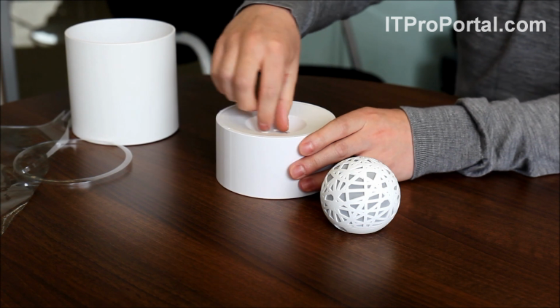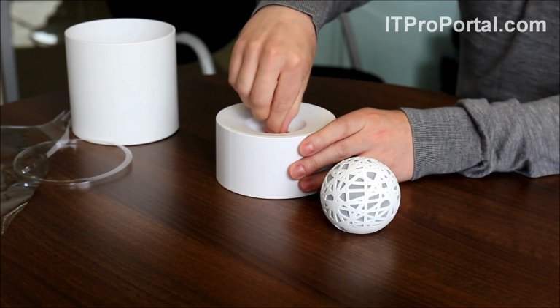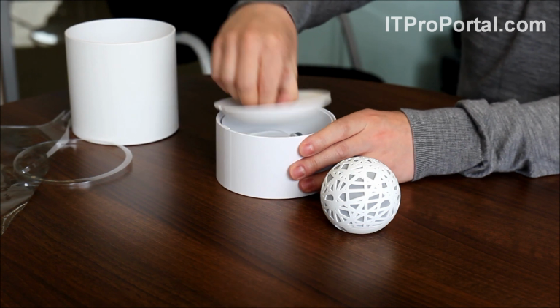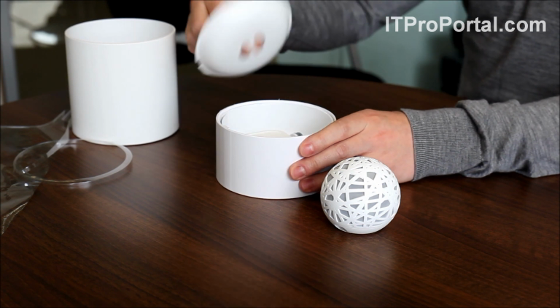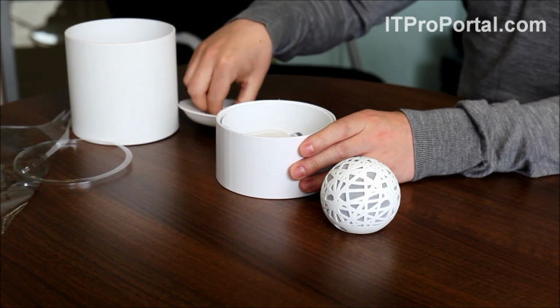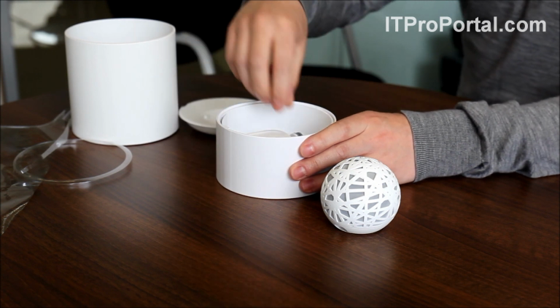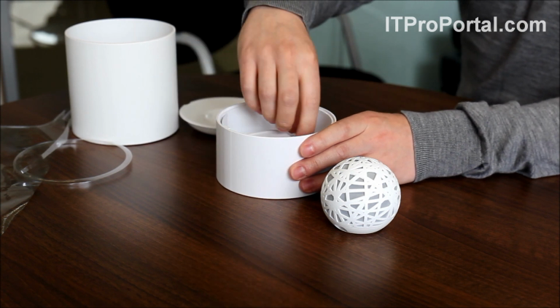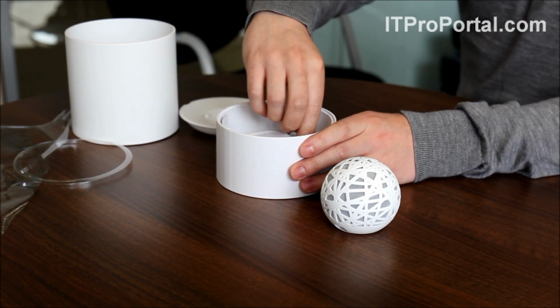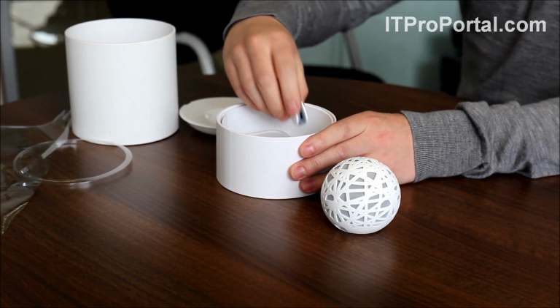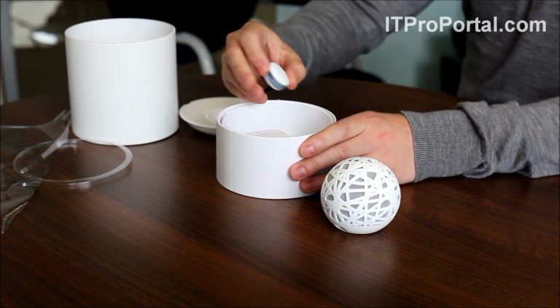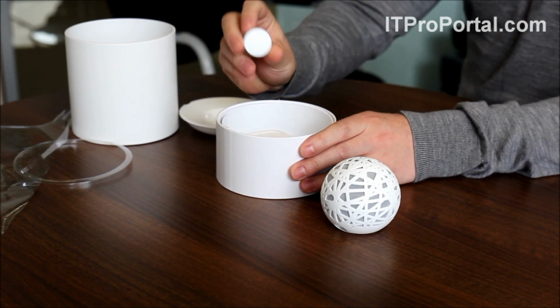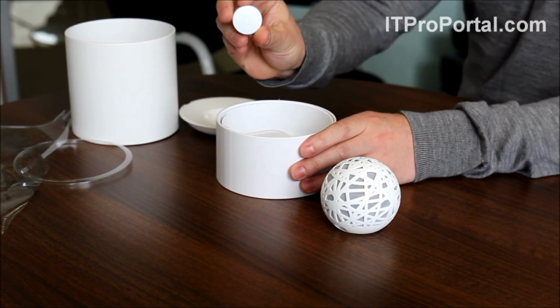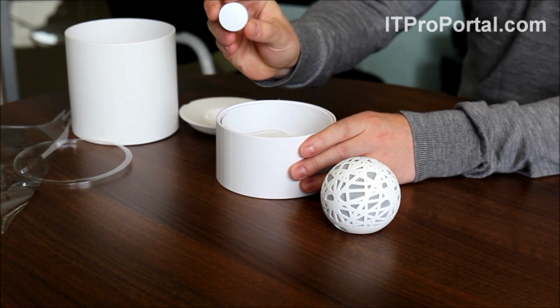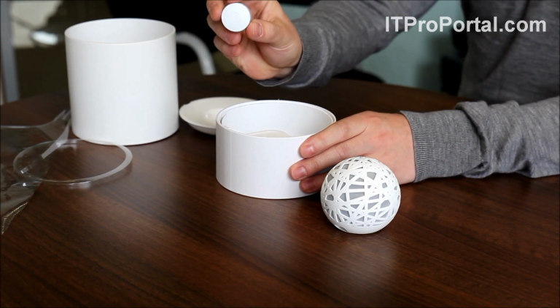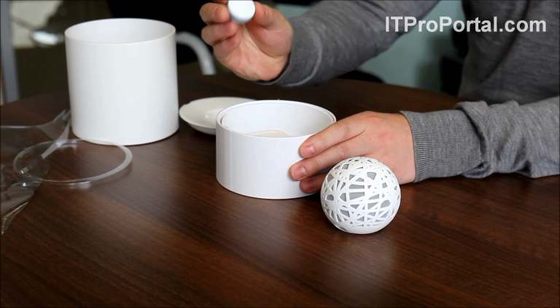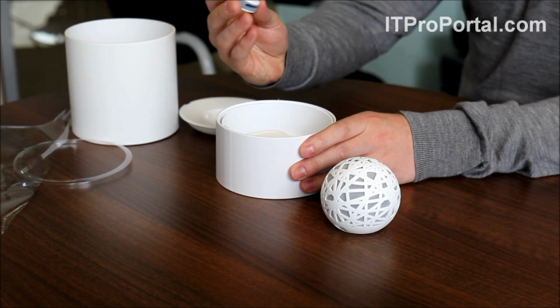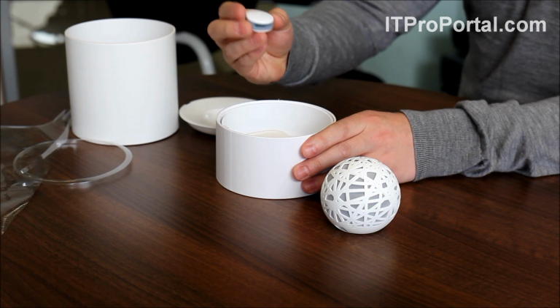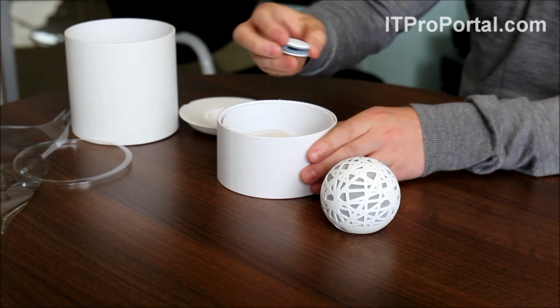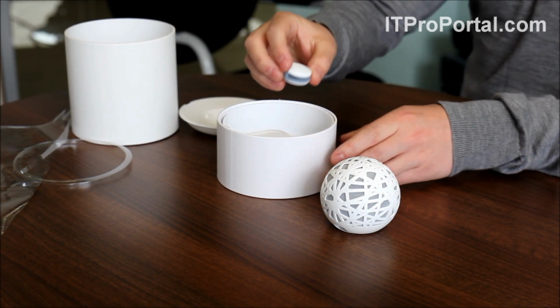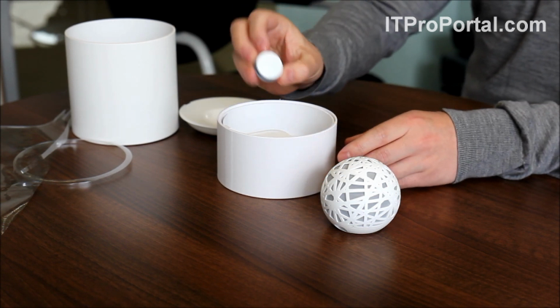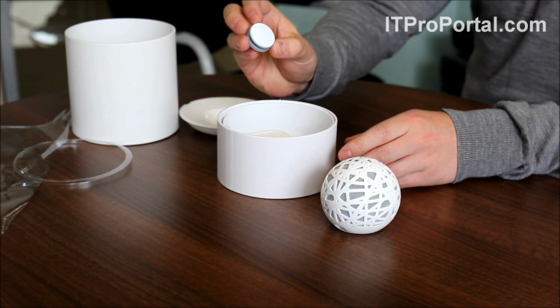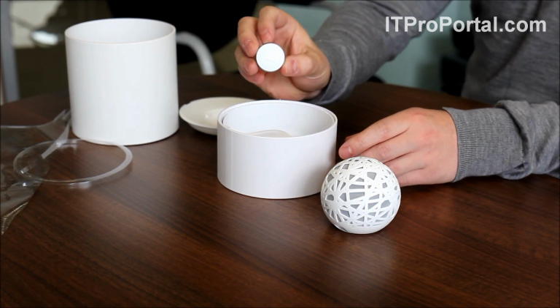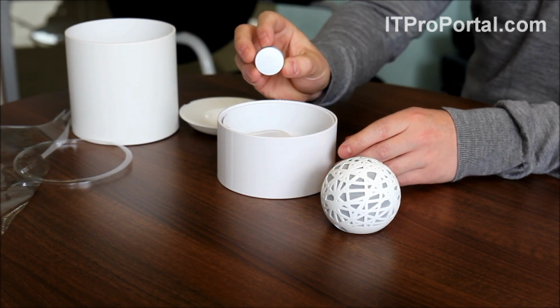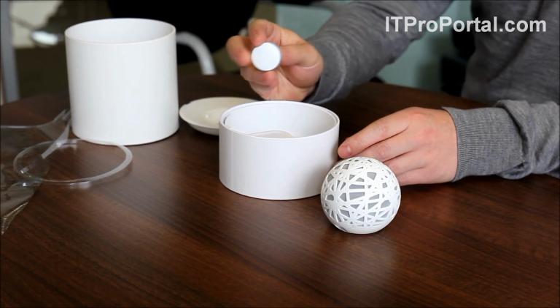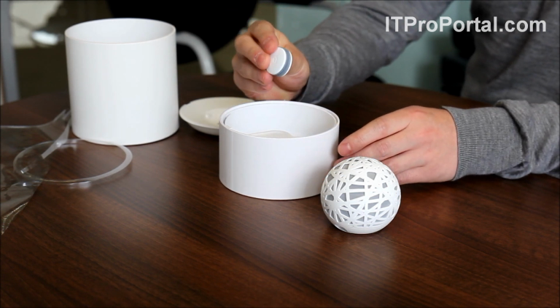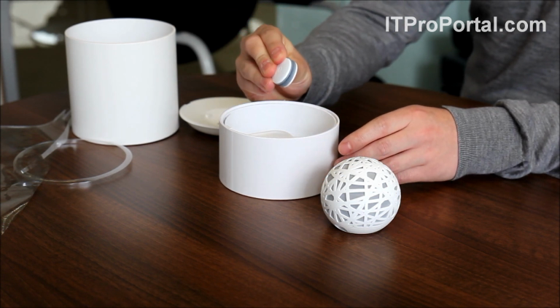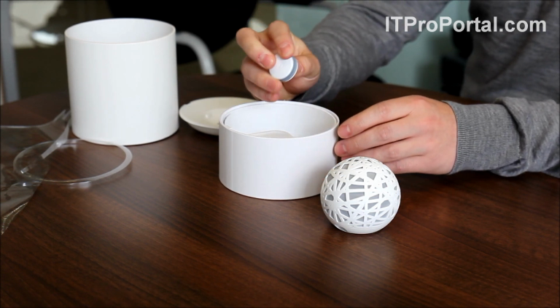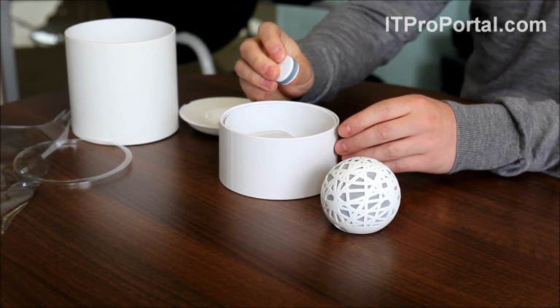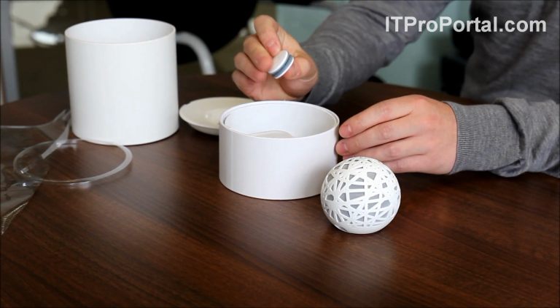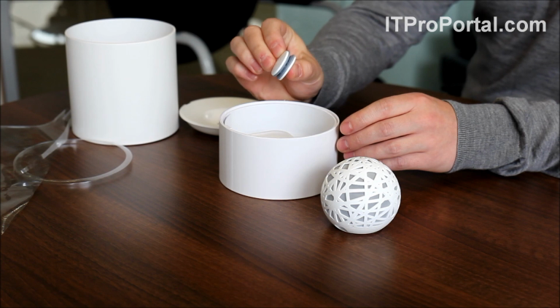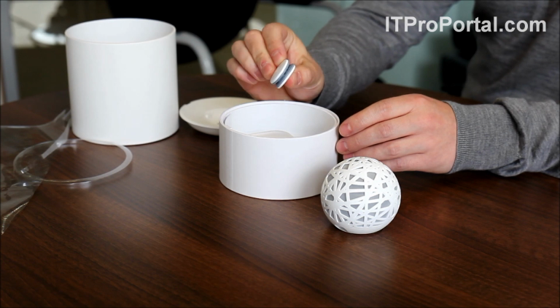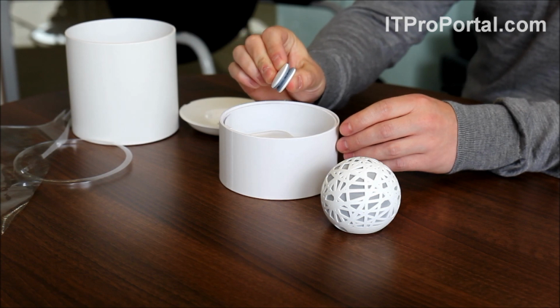And then we'll get this top off here. In here we have the sleep pill, which connects to your pillow. It just slides on — as you can see there, it just slides onto the edge of your pillow.